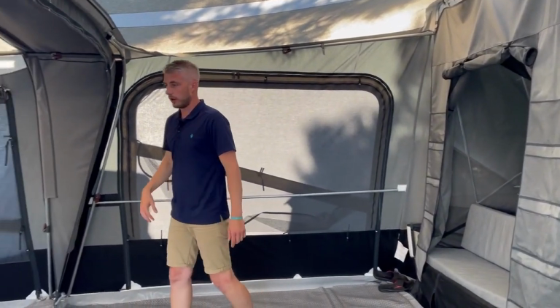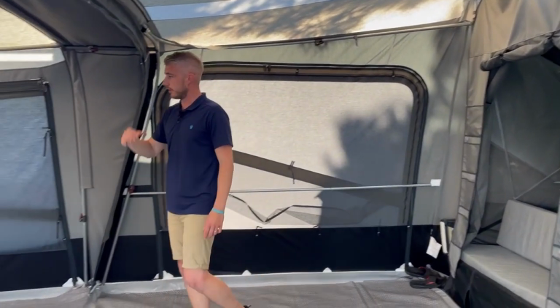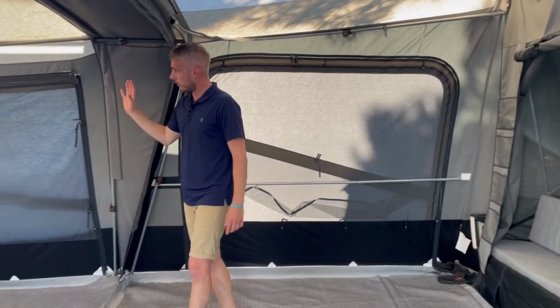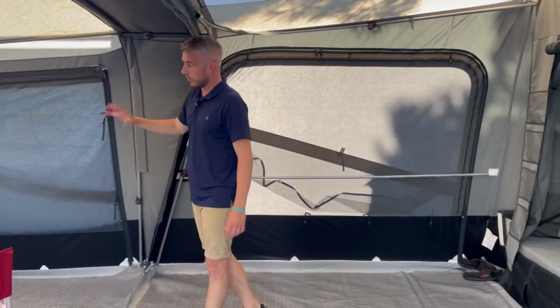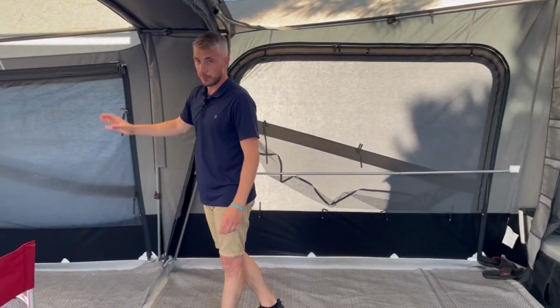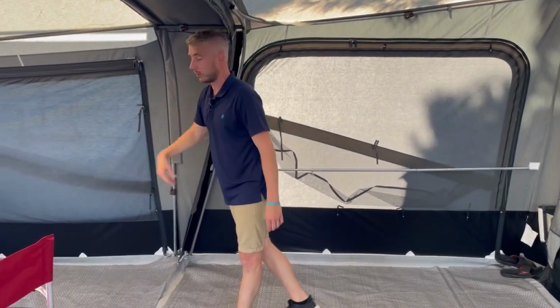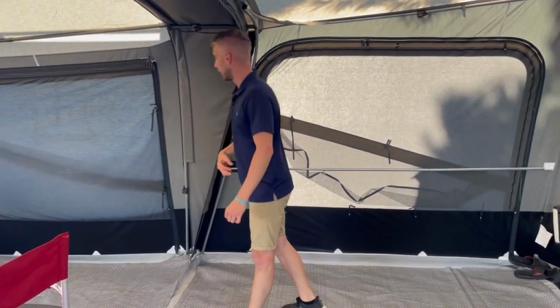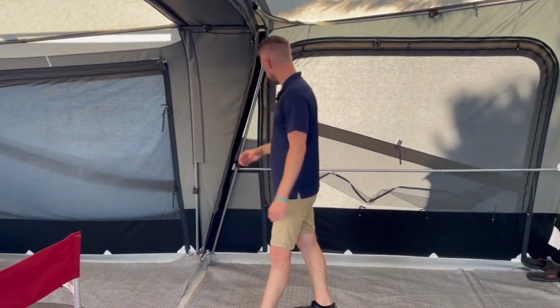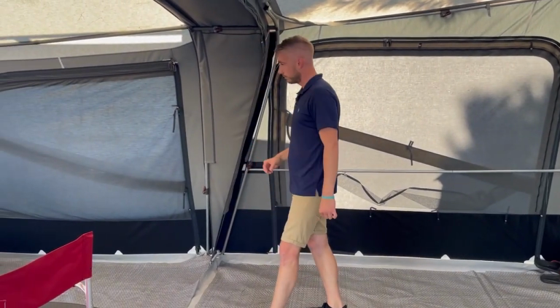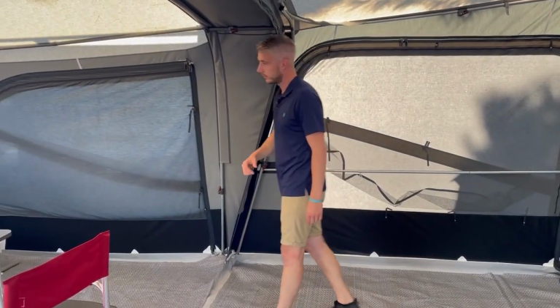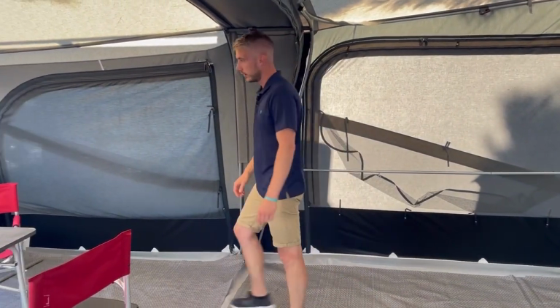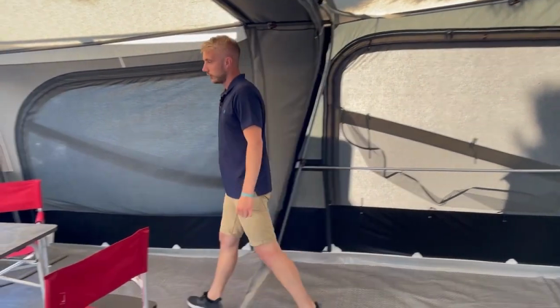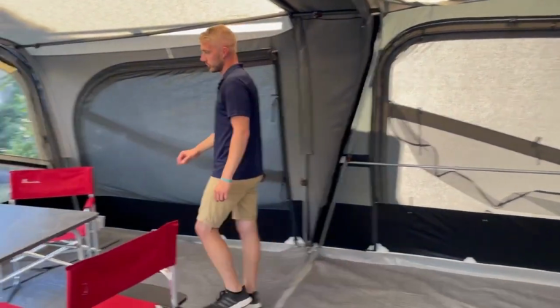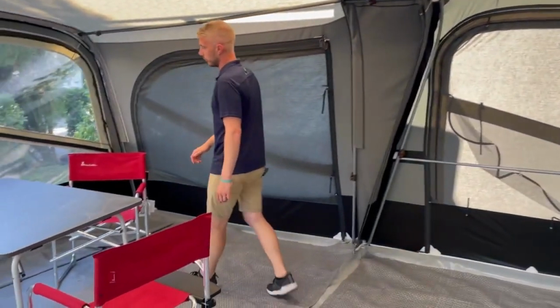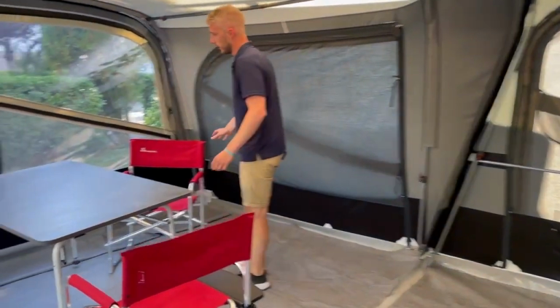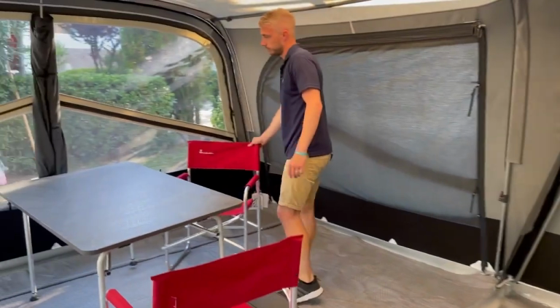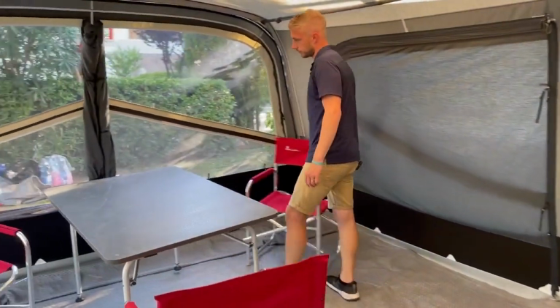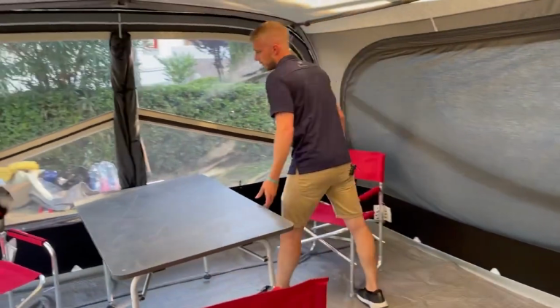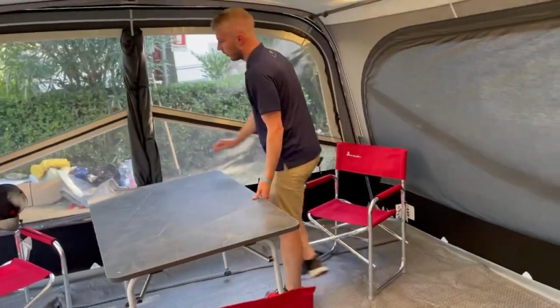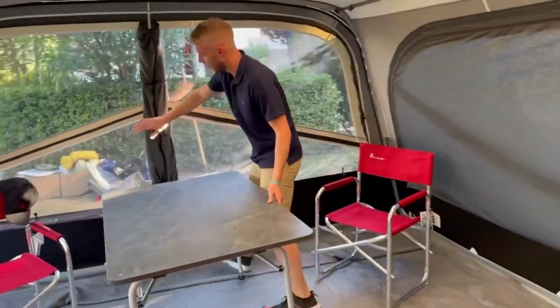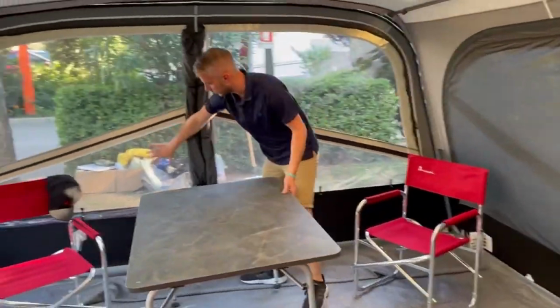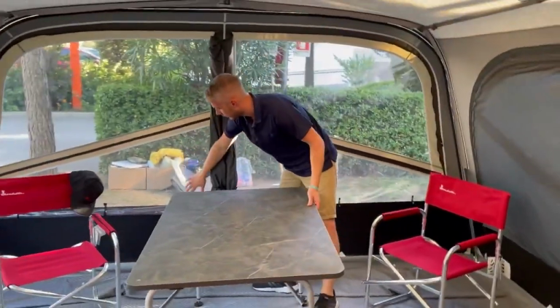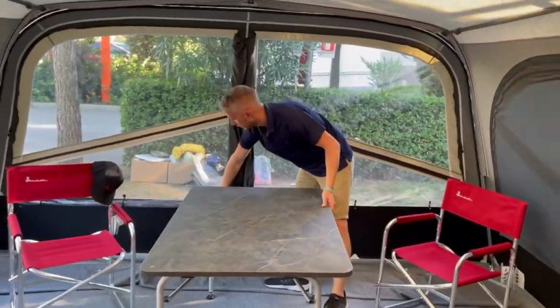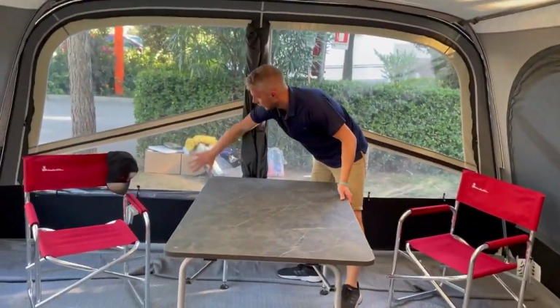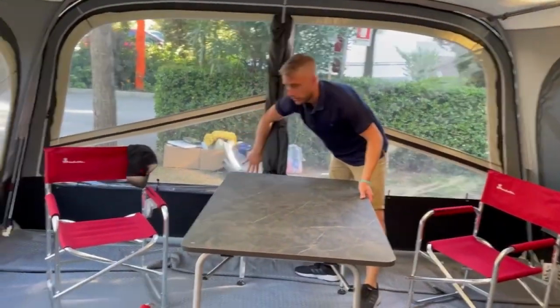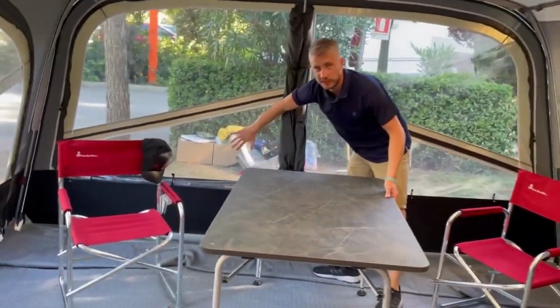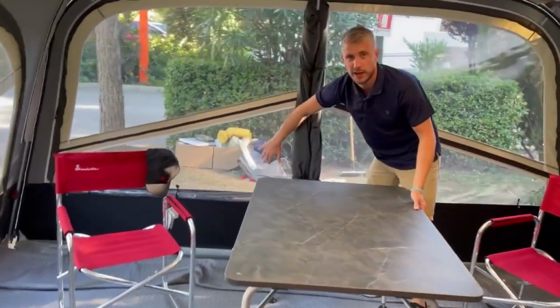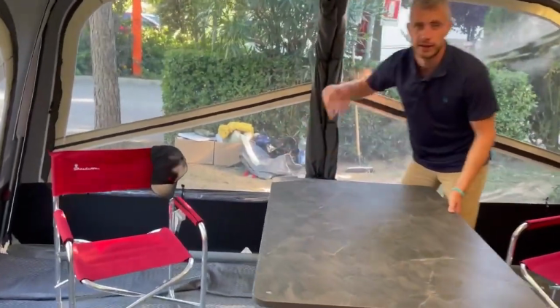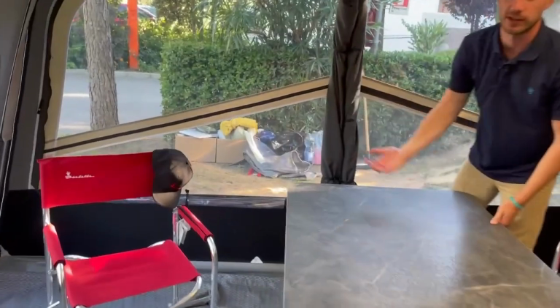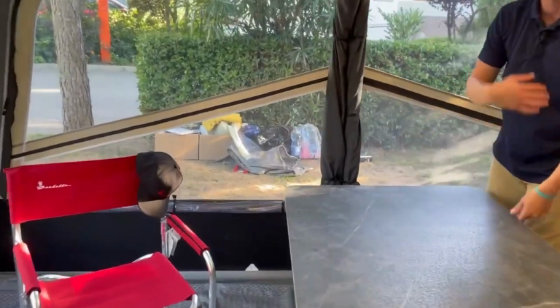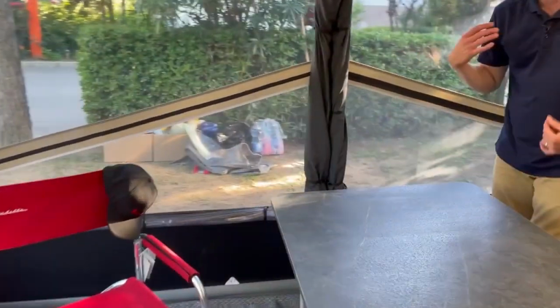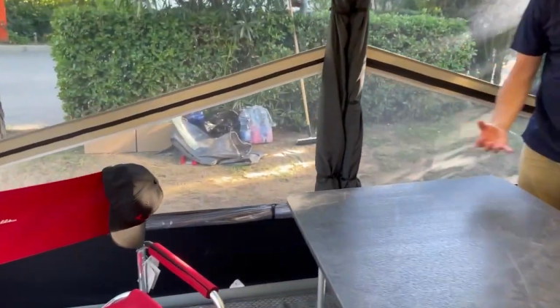On your panels as well, you'll have ventilation. If we show you on the front here, you can roll down your windows, giving you a nice mosquito net, getting the ventilation in and keeping it a lot cooler.